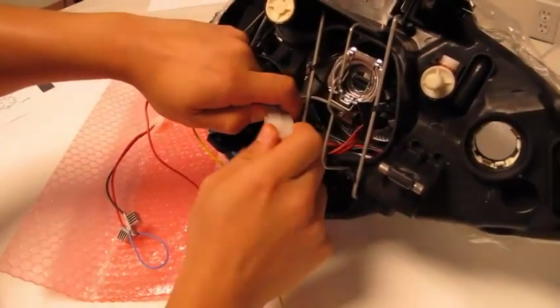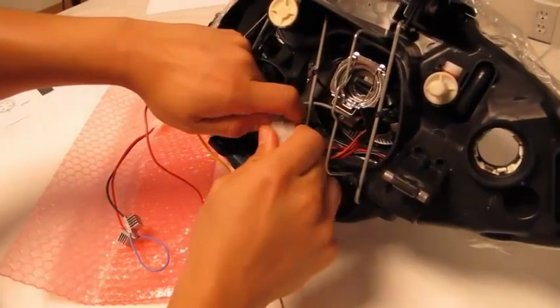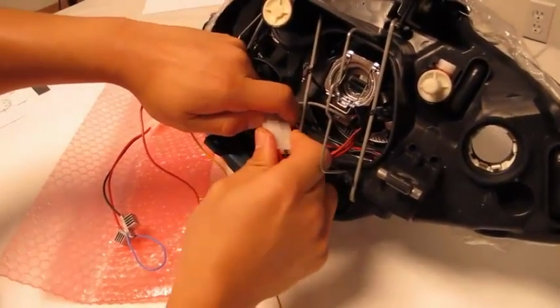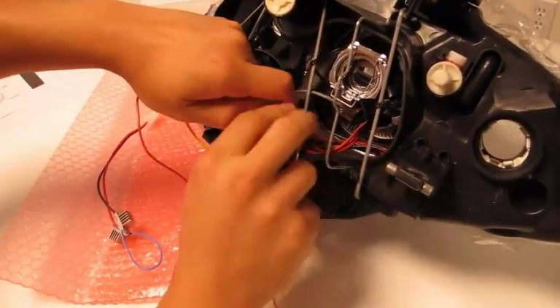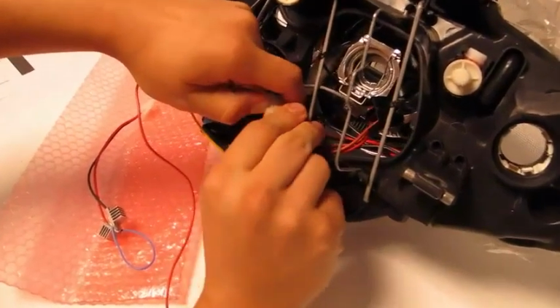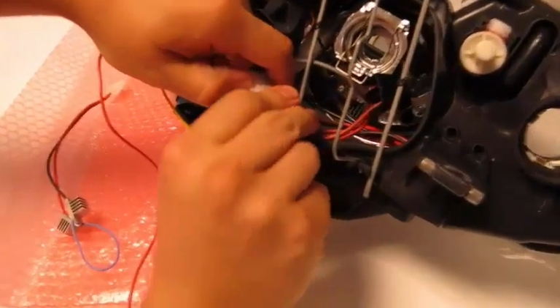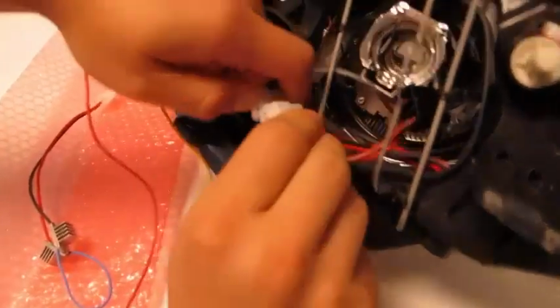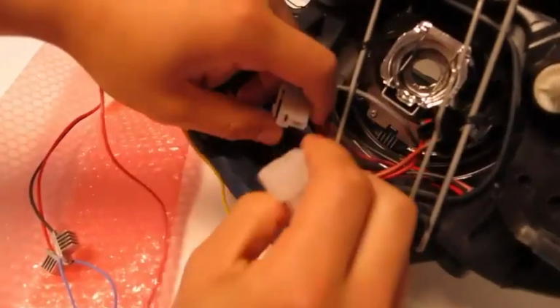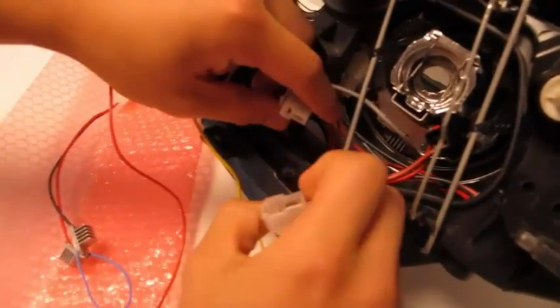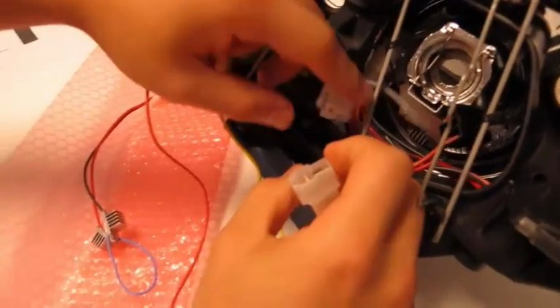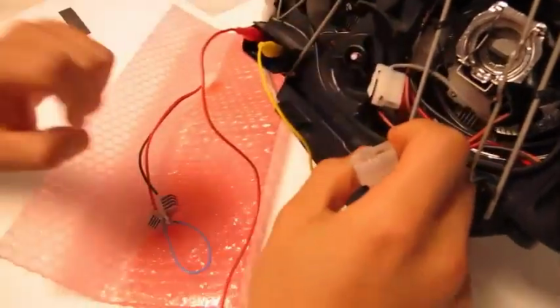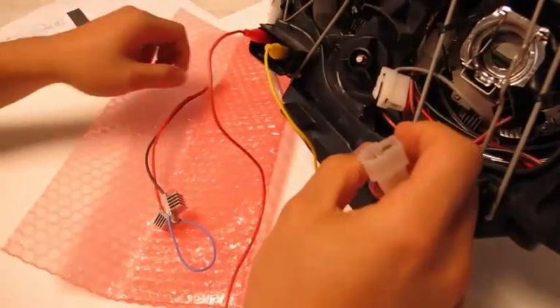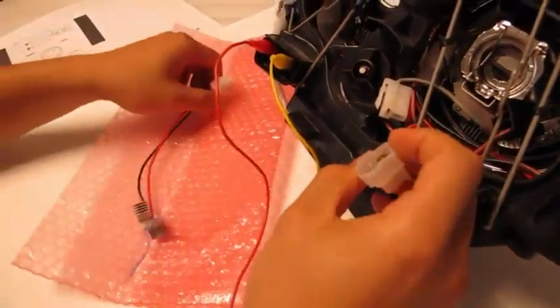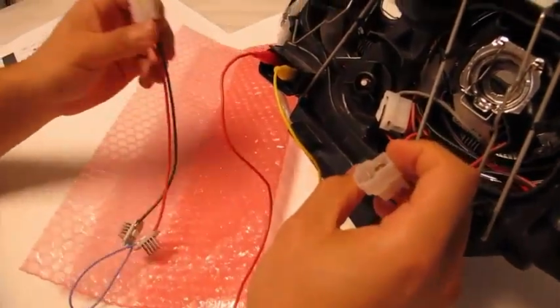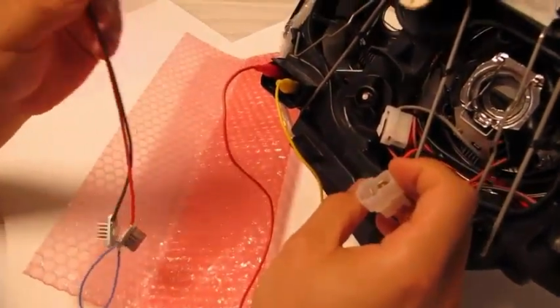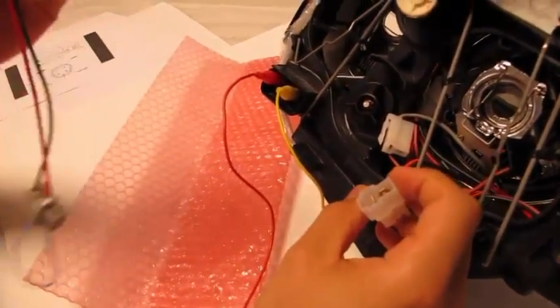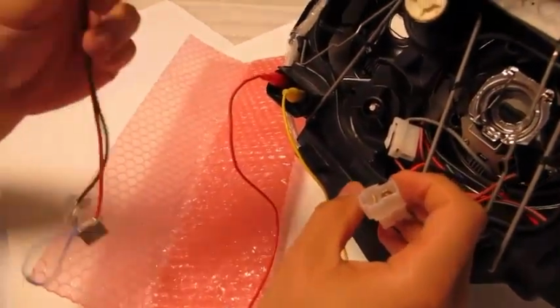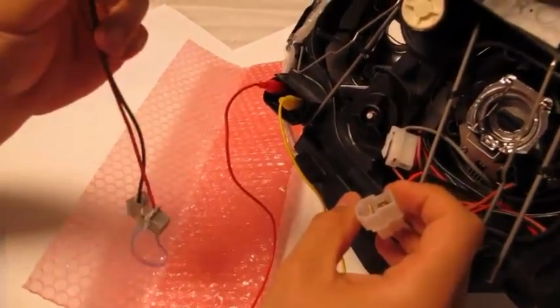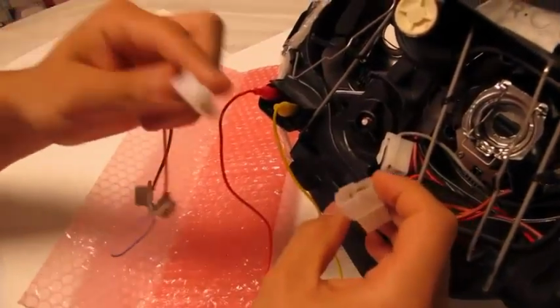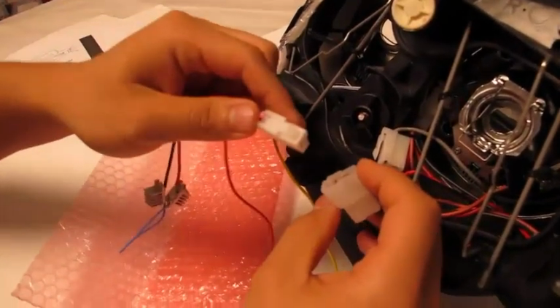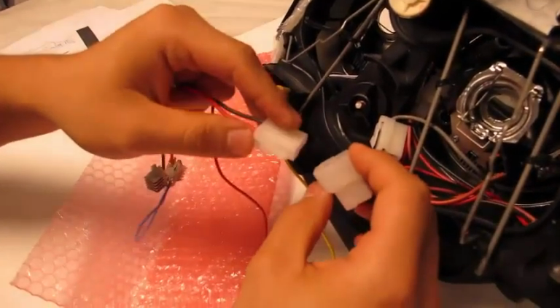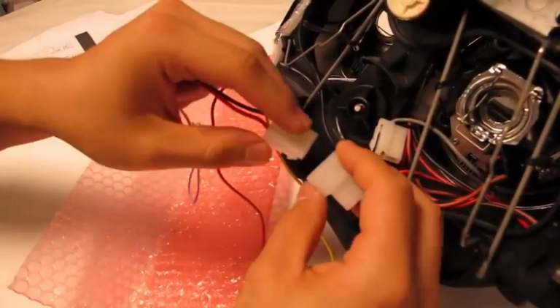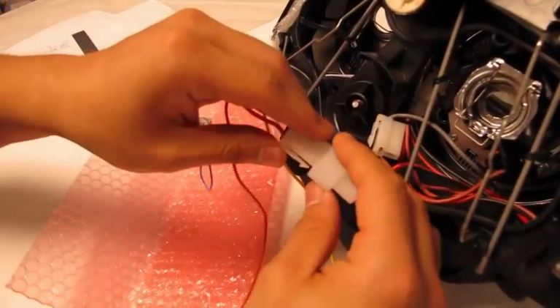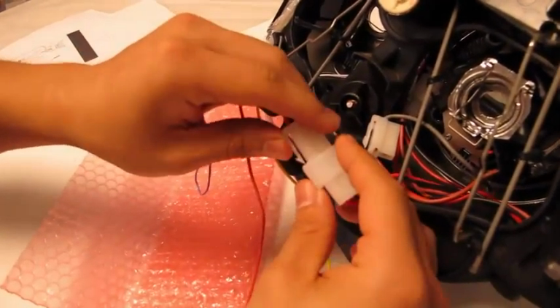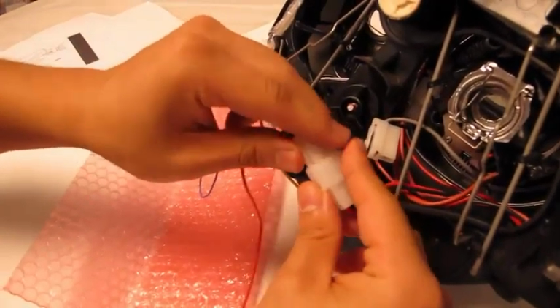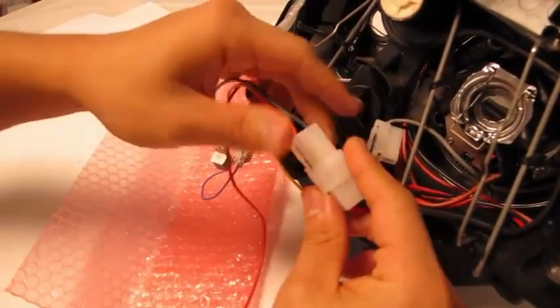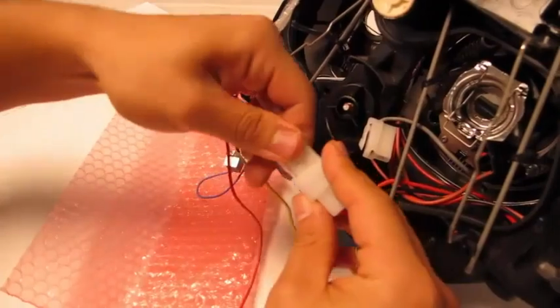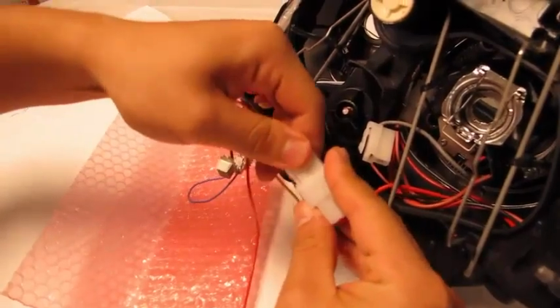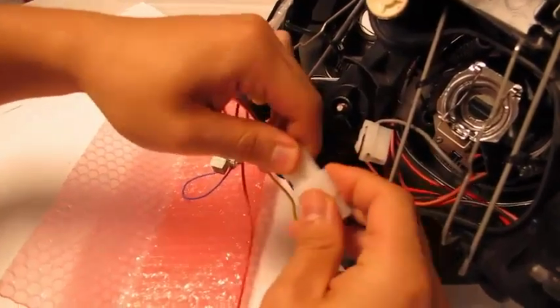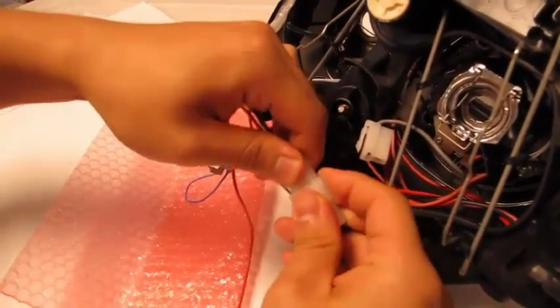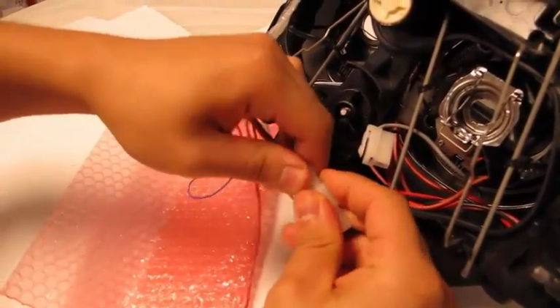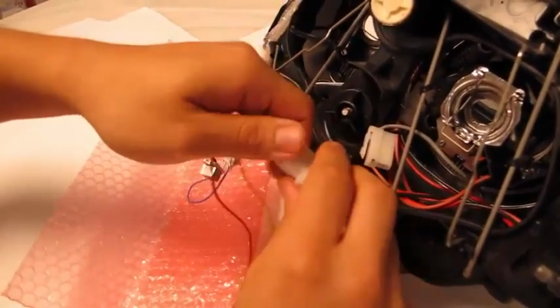This white connection will be the same as yours on the E39 headlights, which is the reason why we're indicating these are pretty much replacements for yours as well. Plugging it in now.